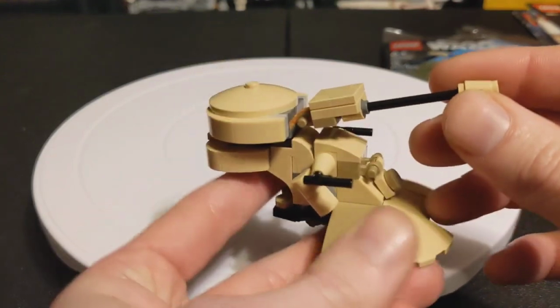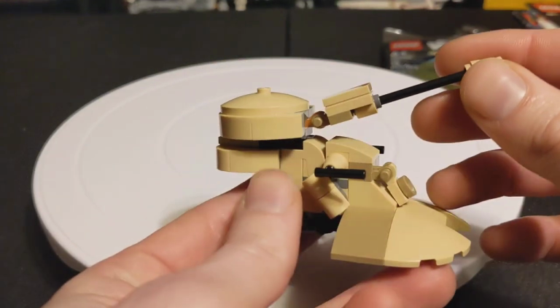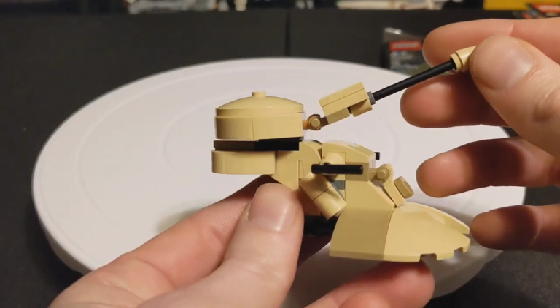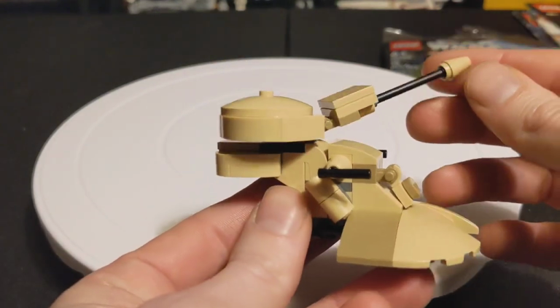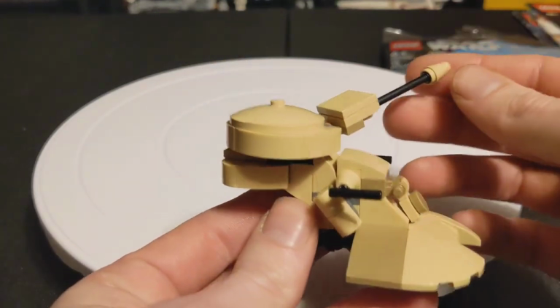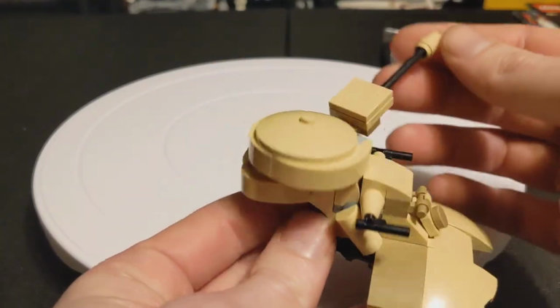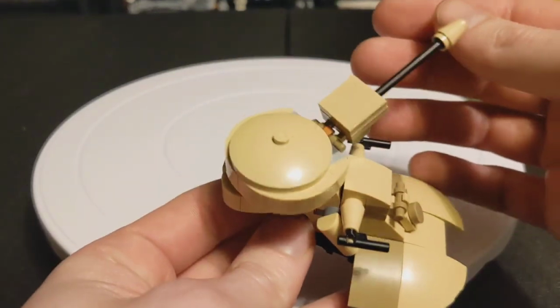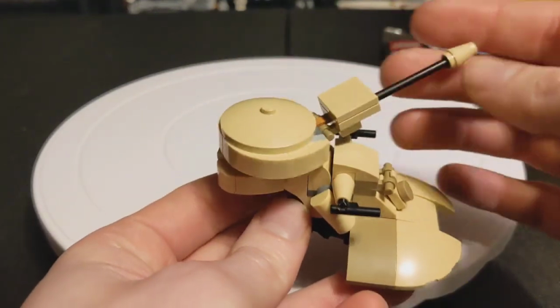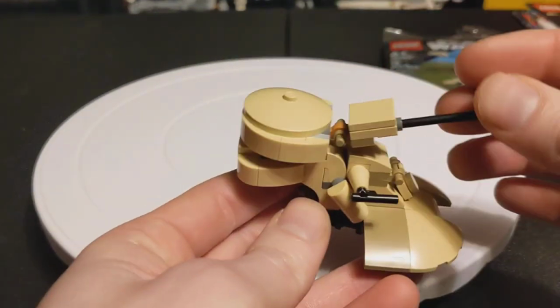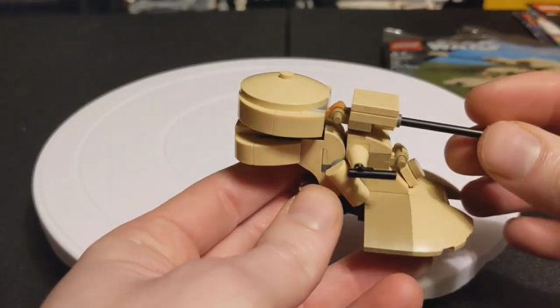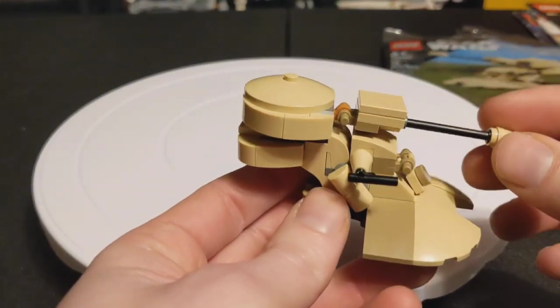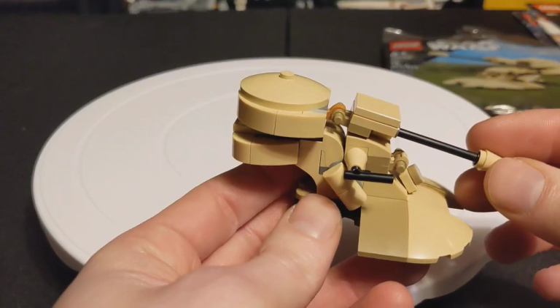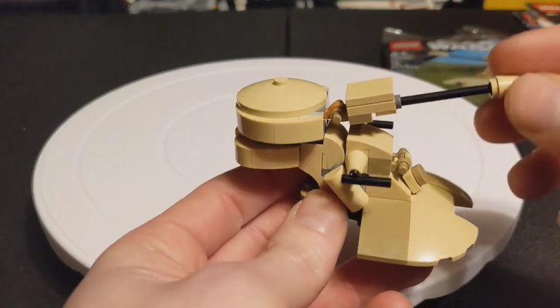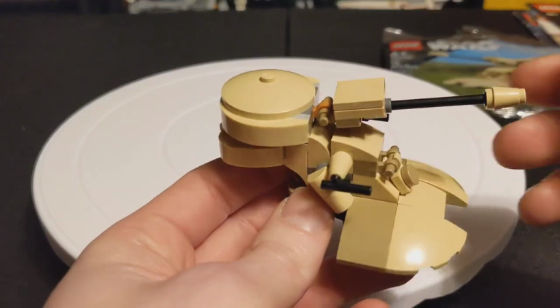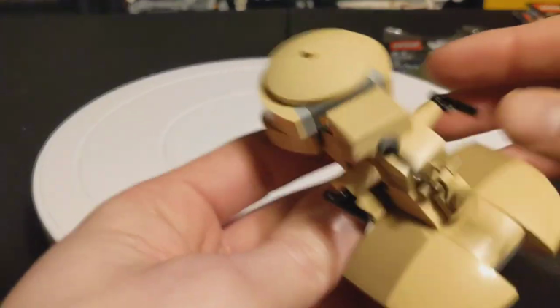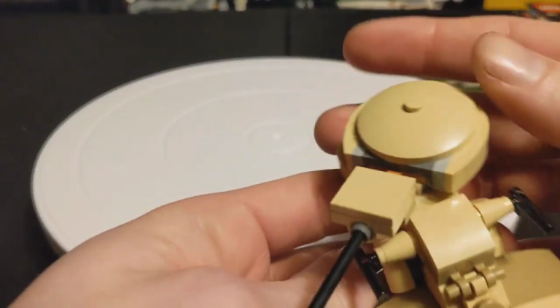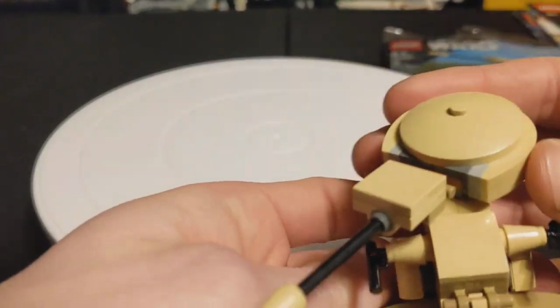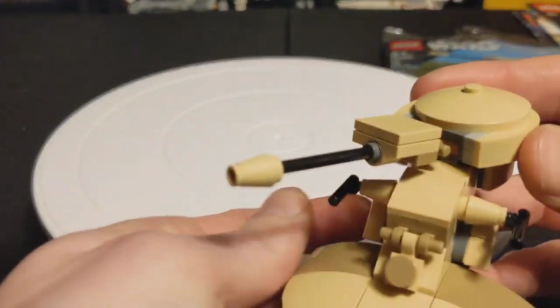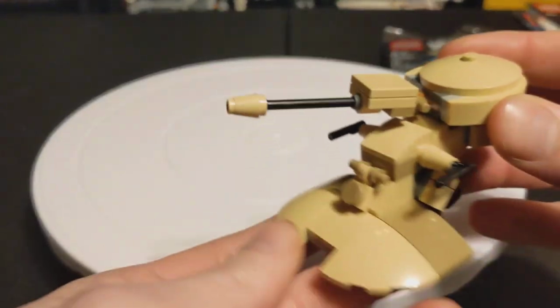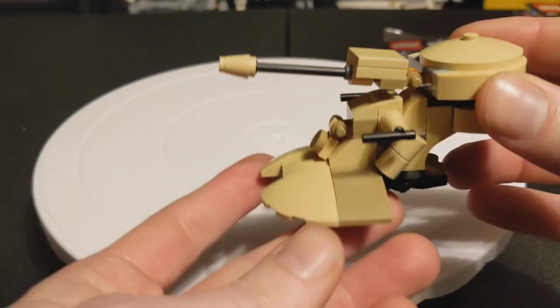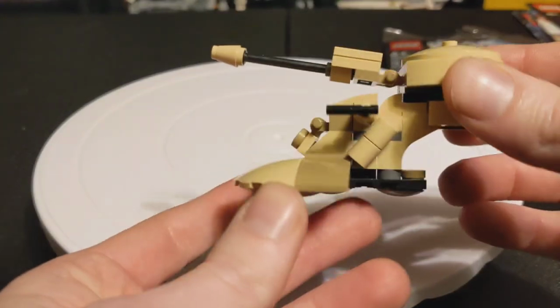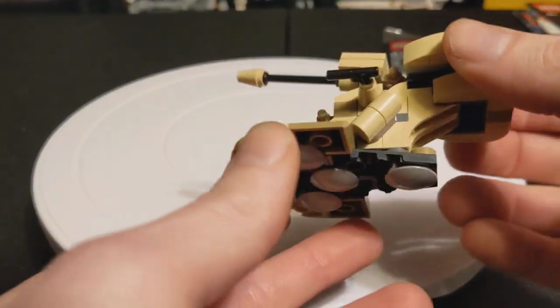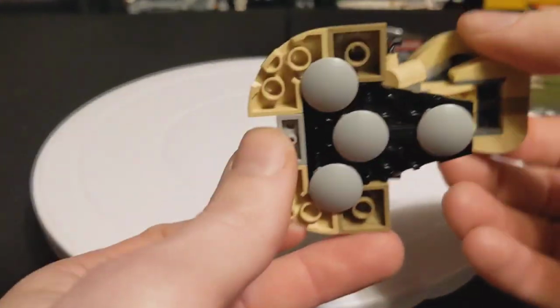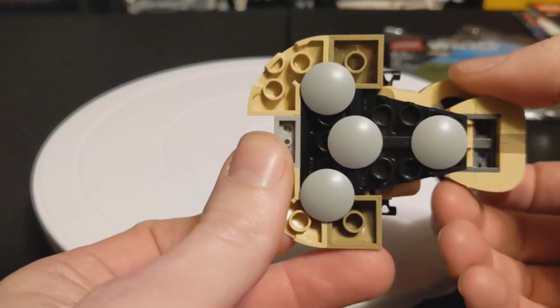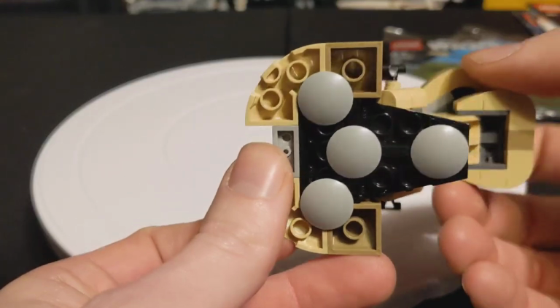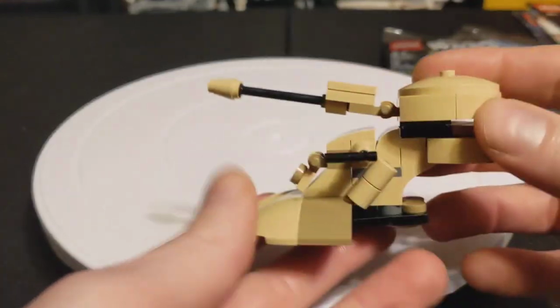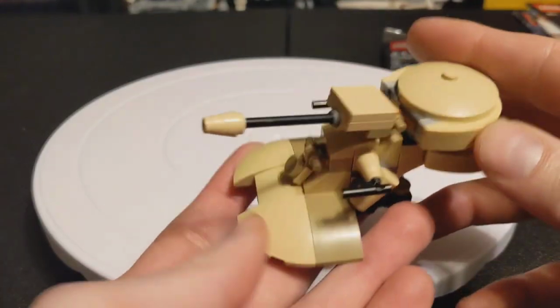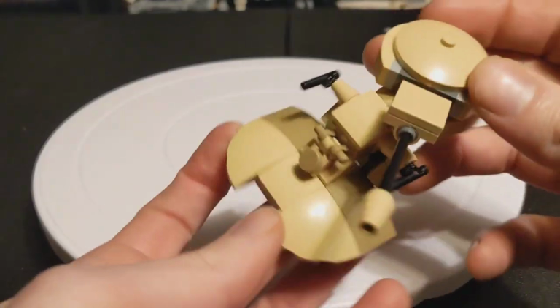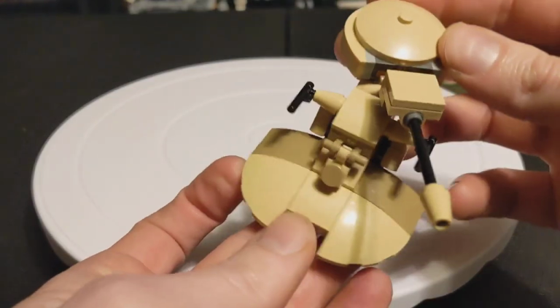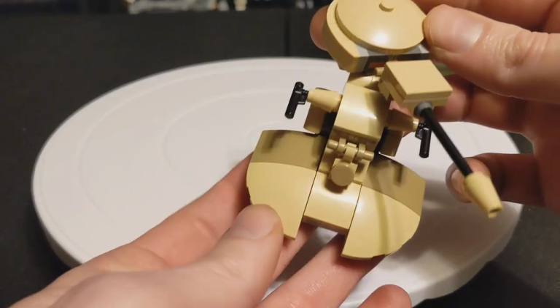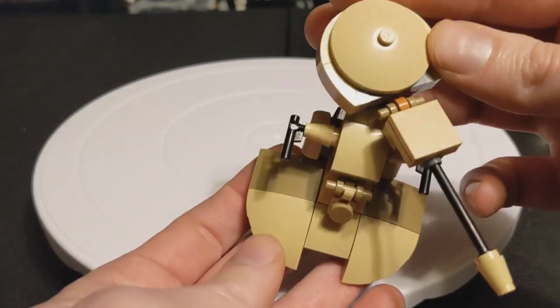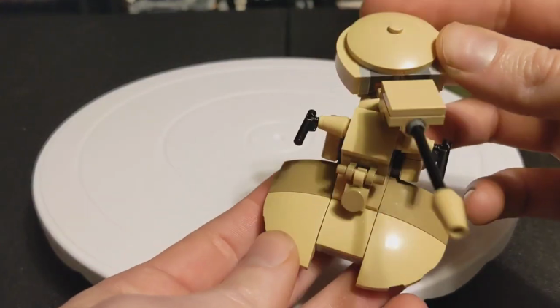You can find it in various retail stores like Target, and really anywhere else that you can find the polybags usually. This is $5, and honestly for $5, this is a freaking amazing little thing.